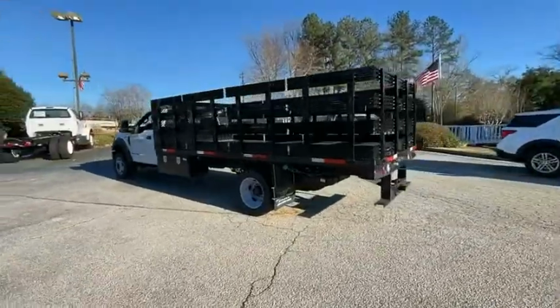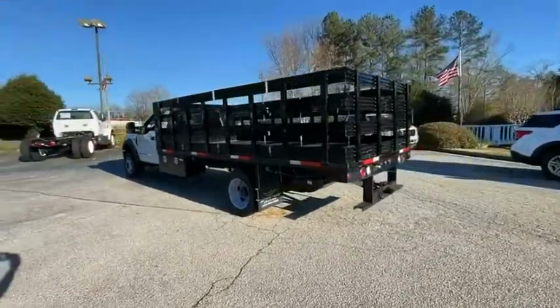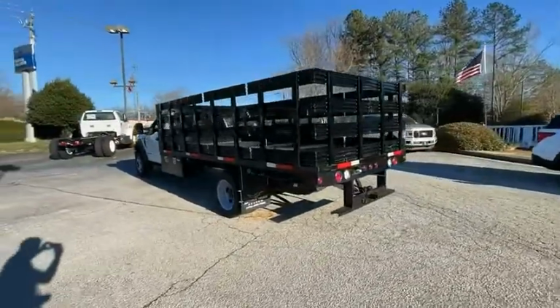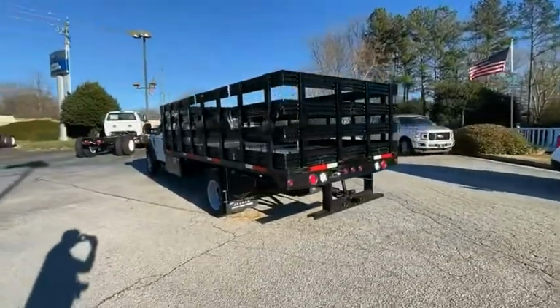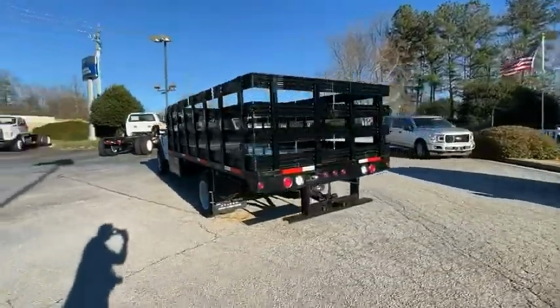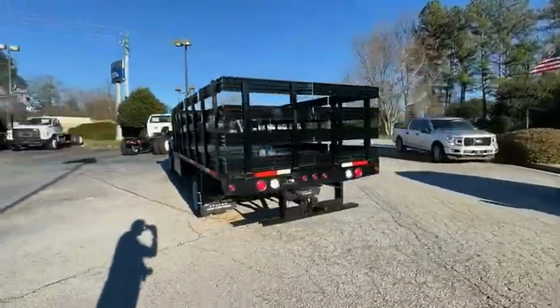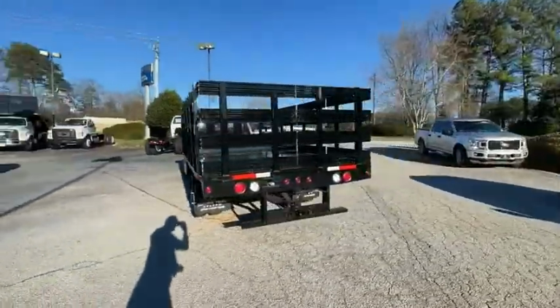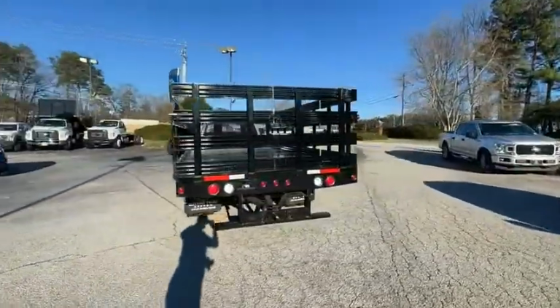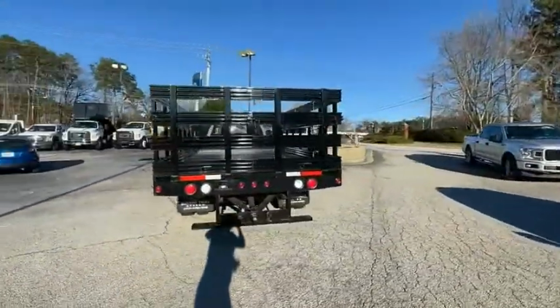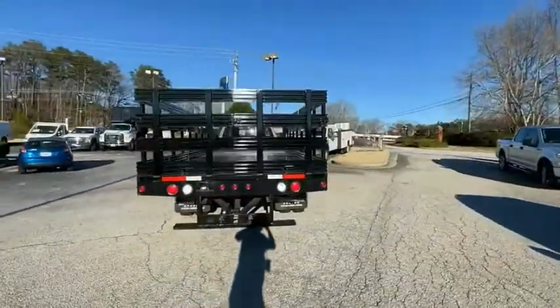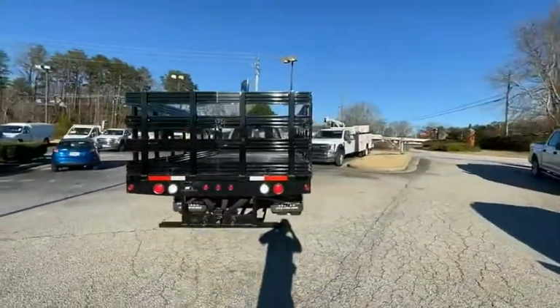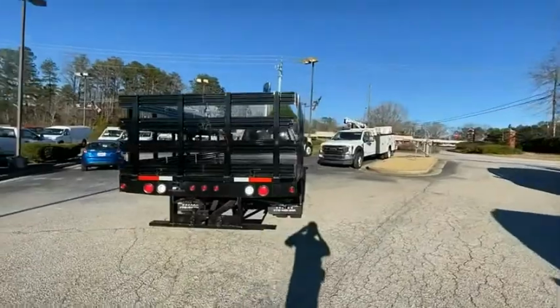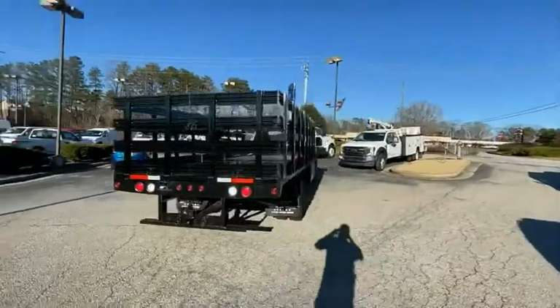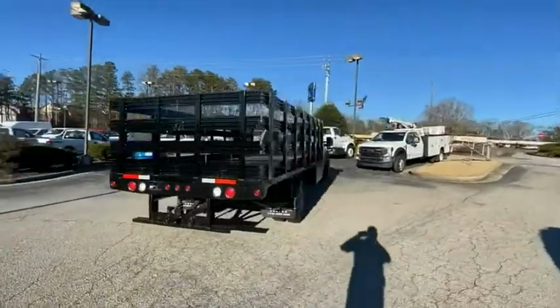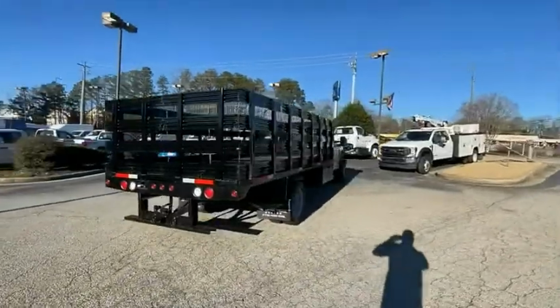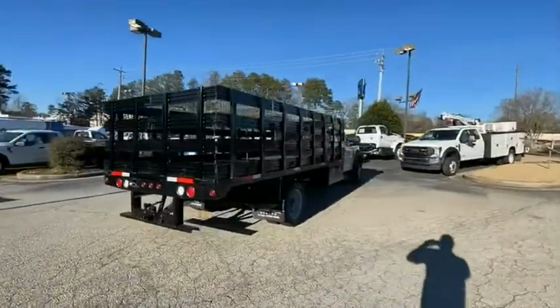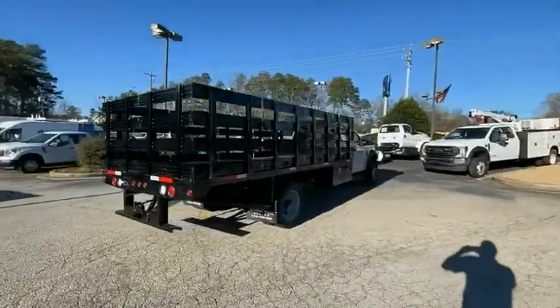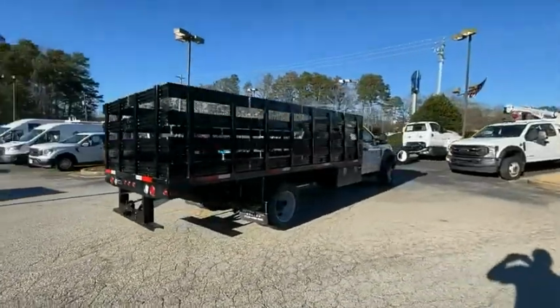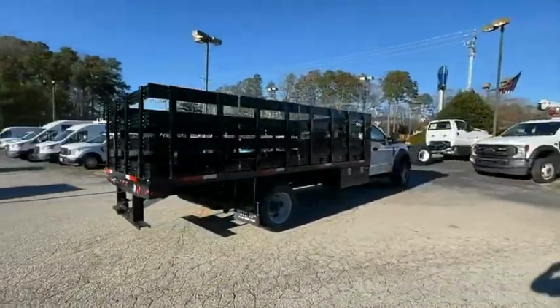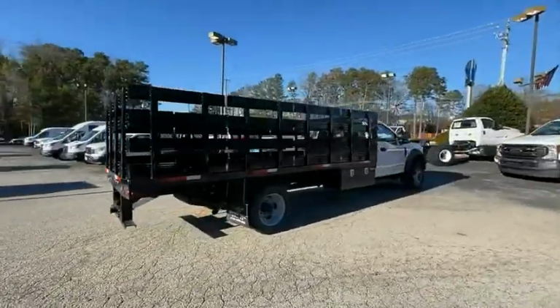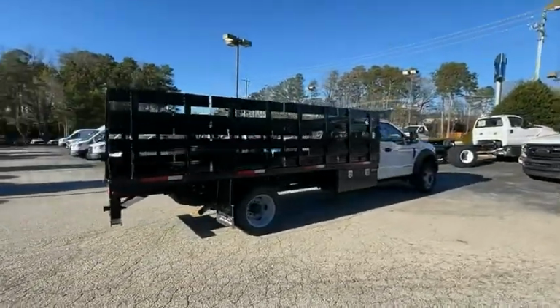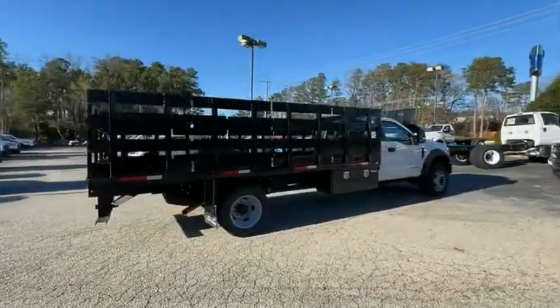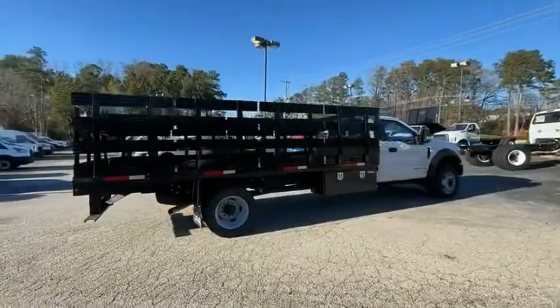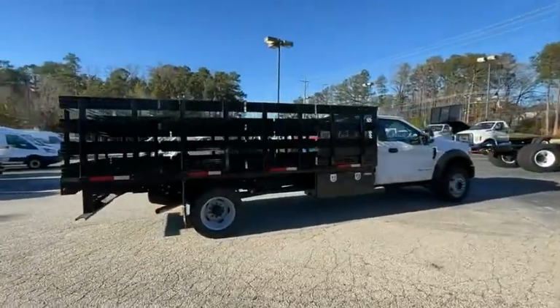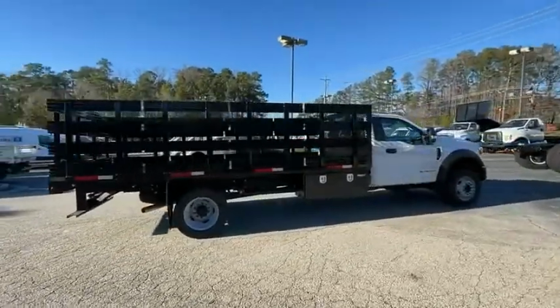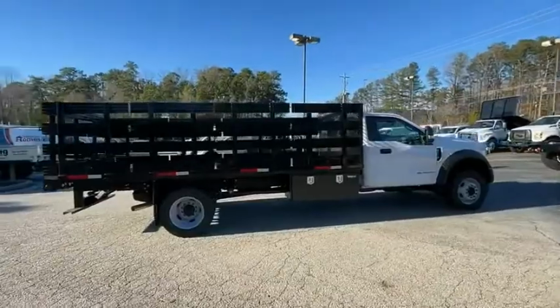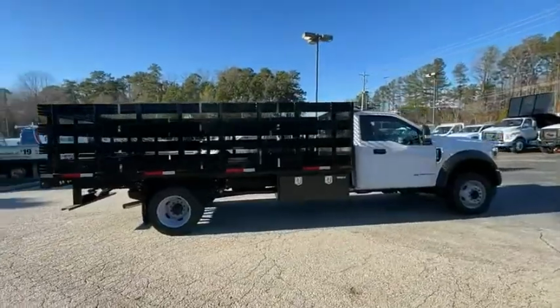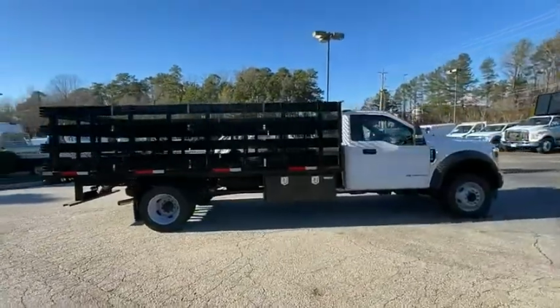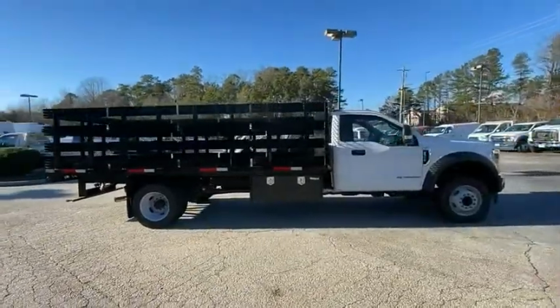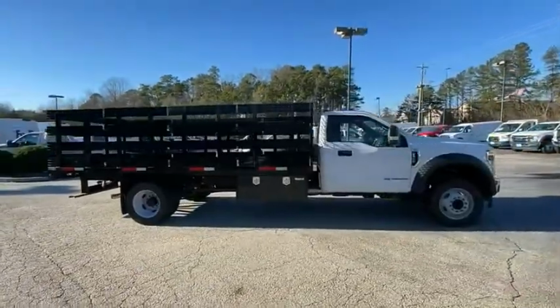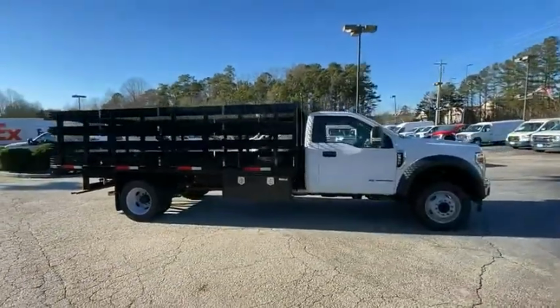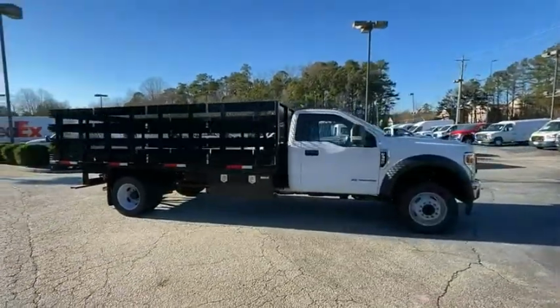The Ford Super Duty F-550 is a real work truck built with Ford tradition for reliability, safety, and comfort. This heavy duty work truck is ready to tackle the most demanding jobs.